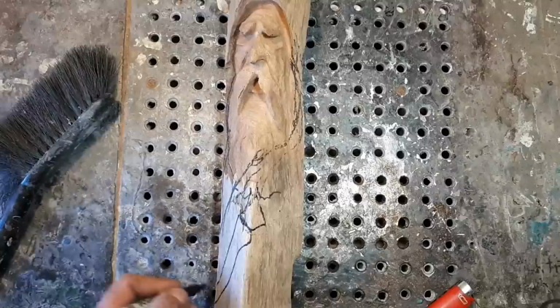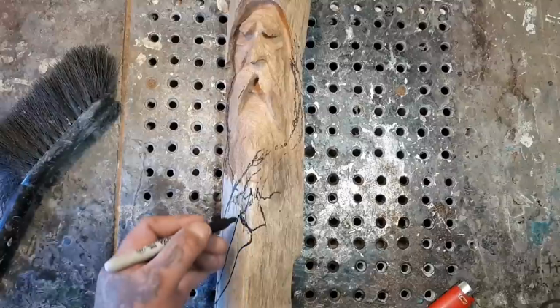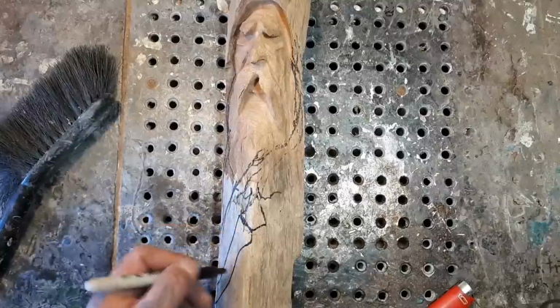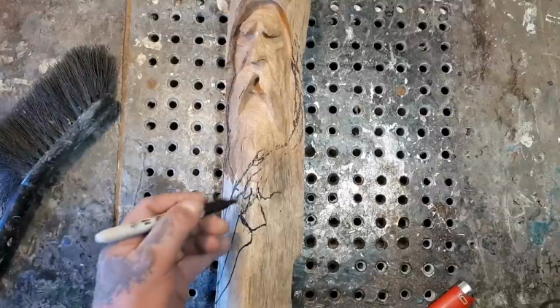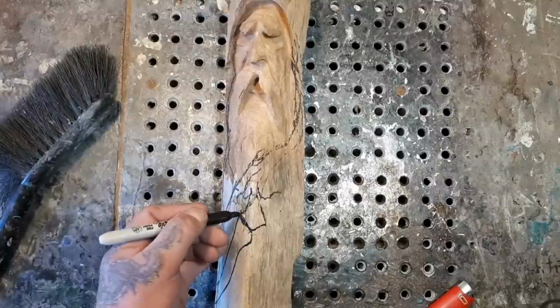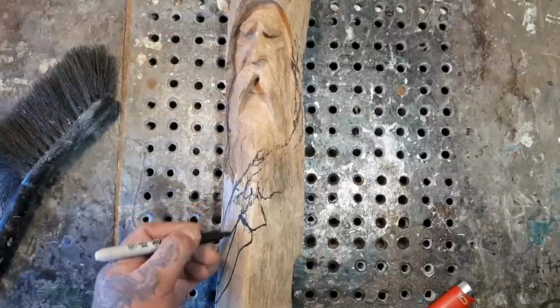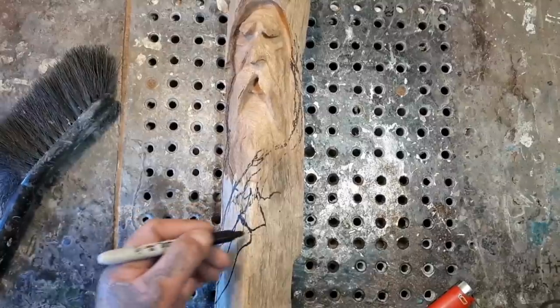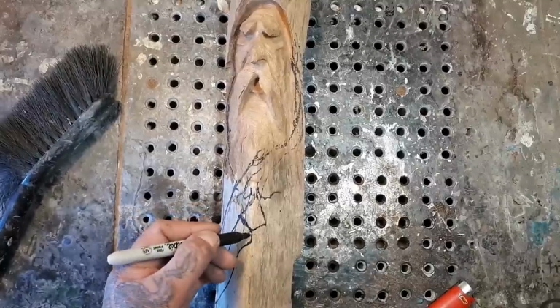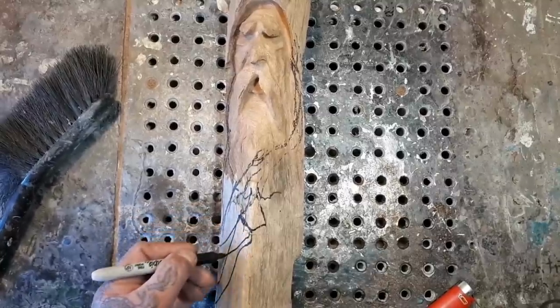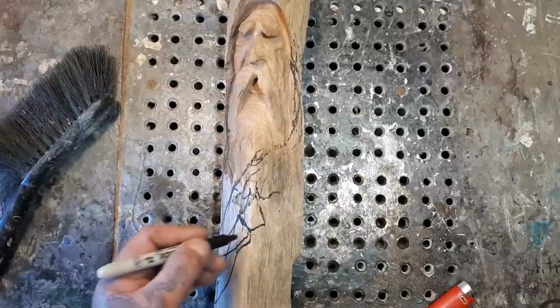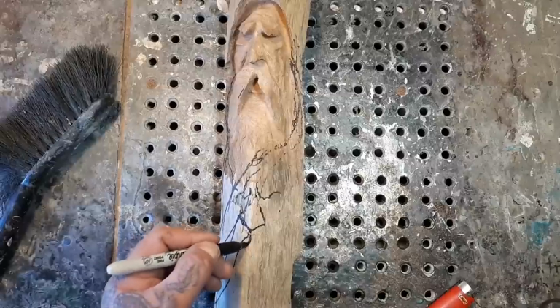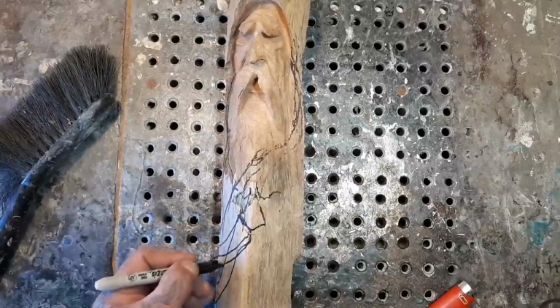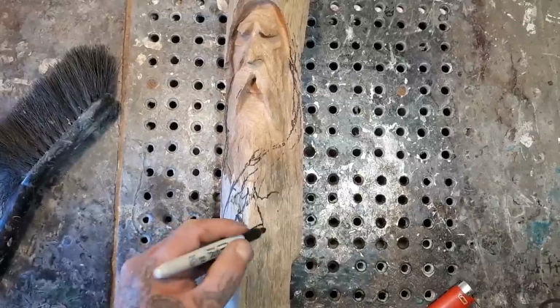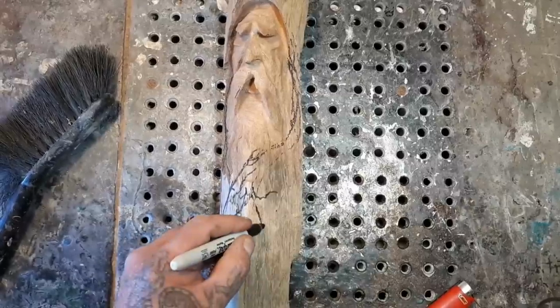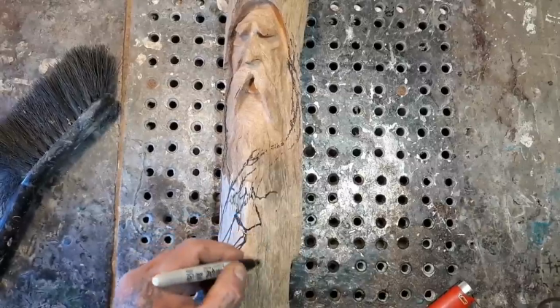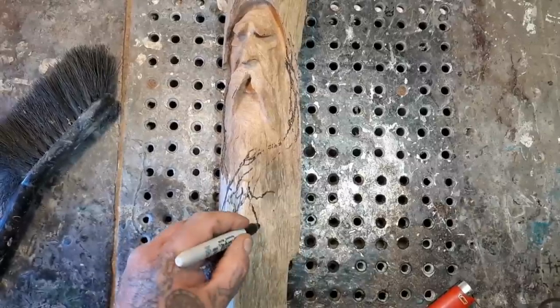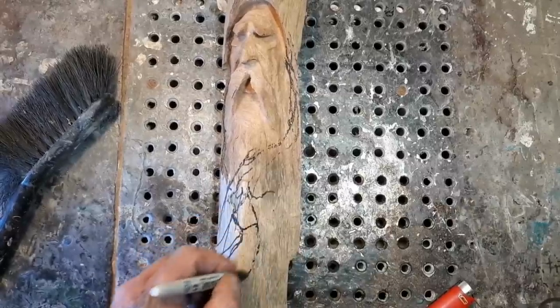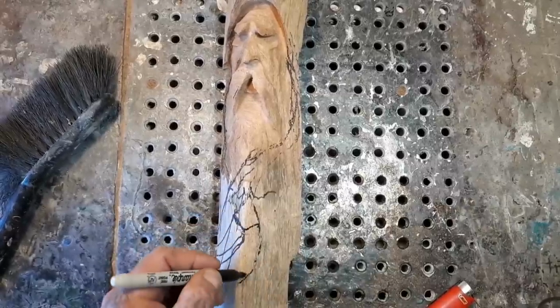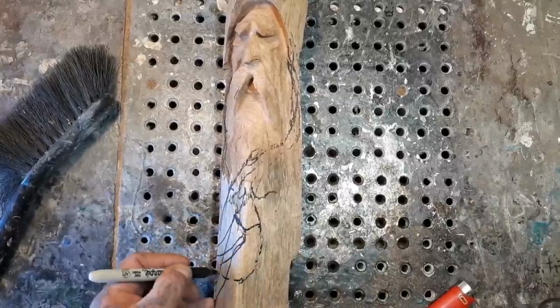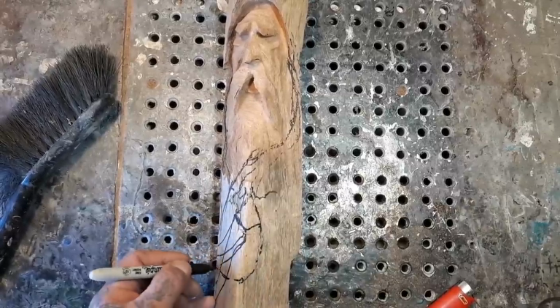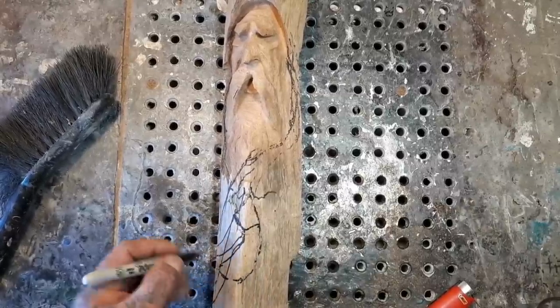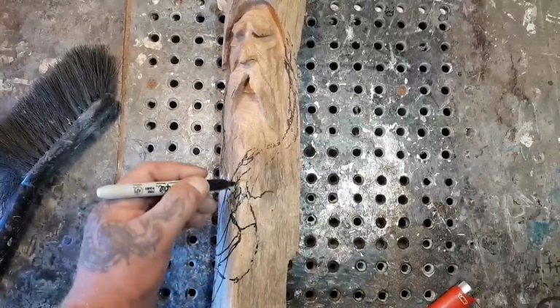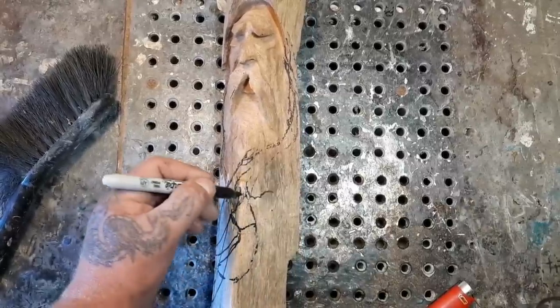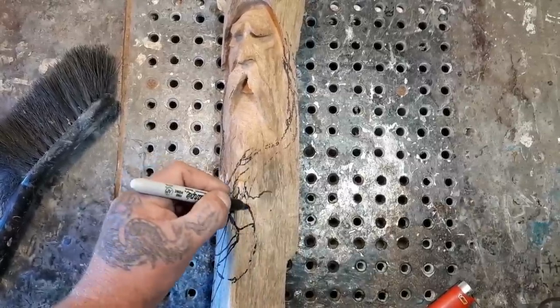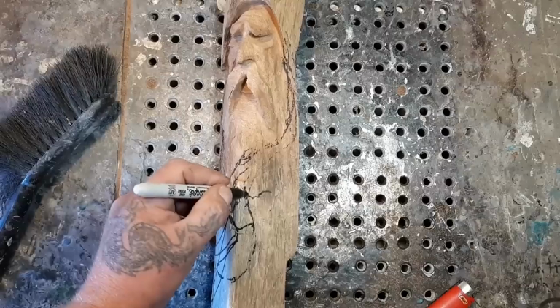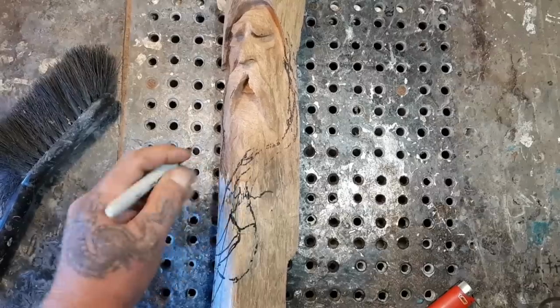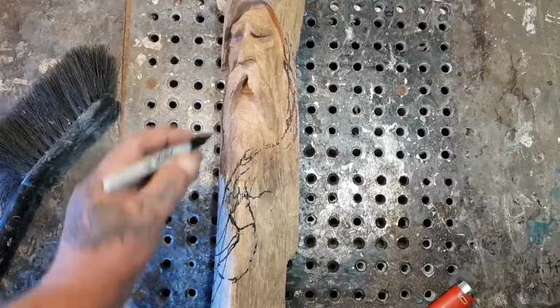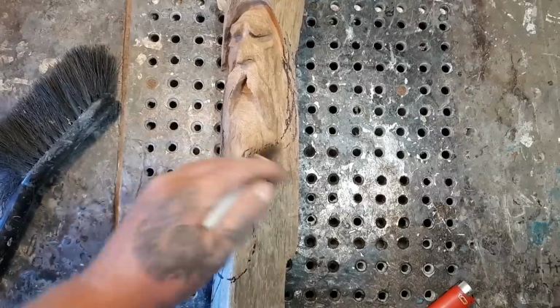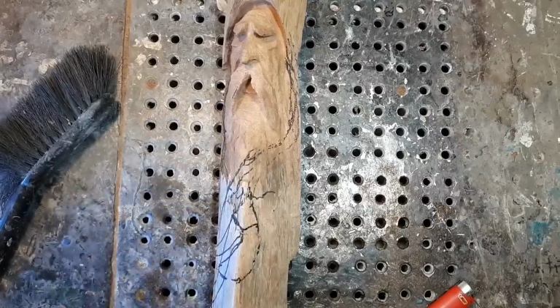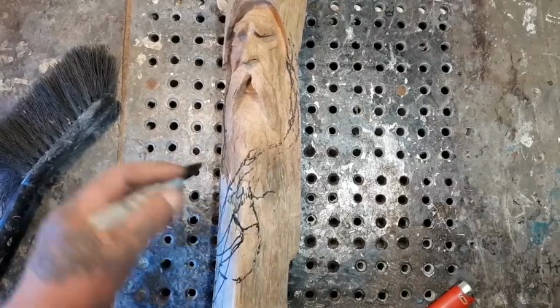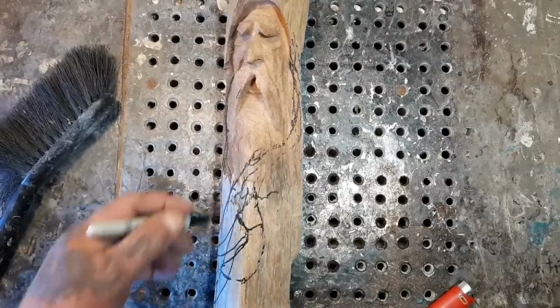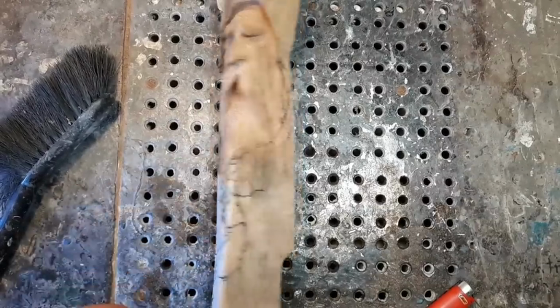That's not really blowing that much — let's do it more. Okay, this one over here too. So let me carve this one and then we'll go over the beard and stuff like that.